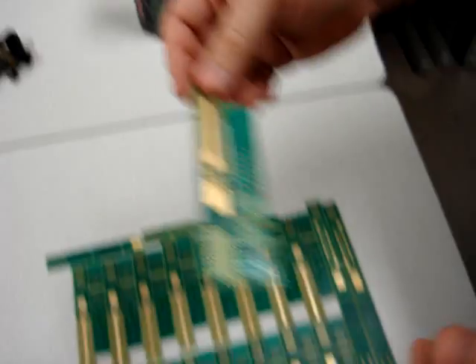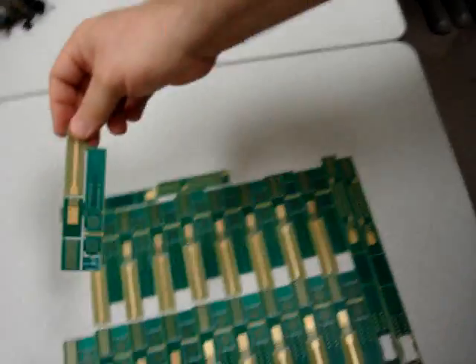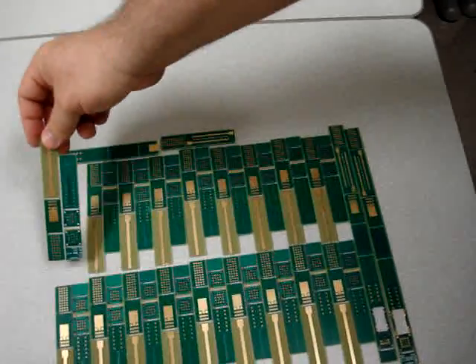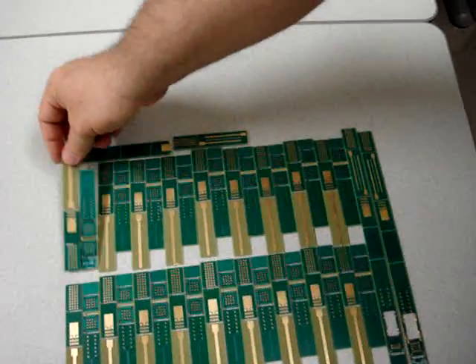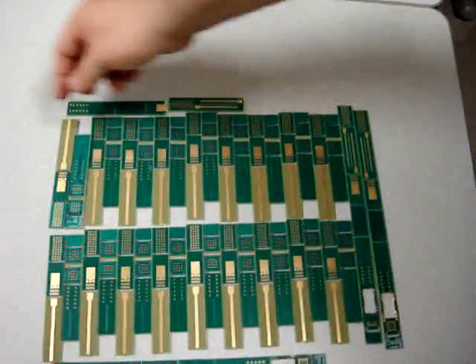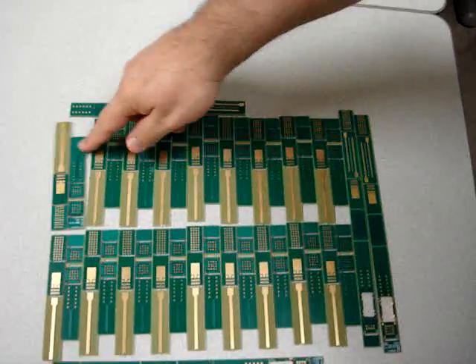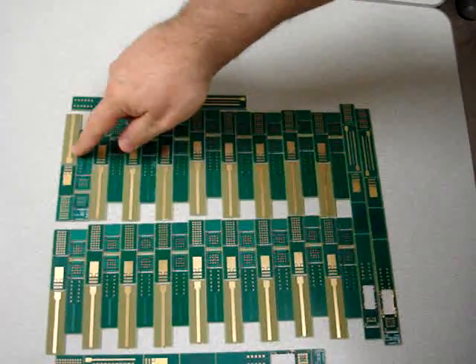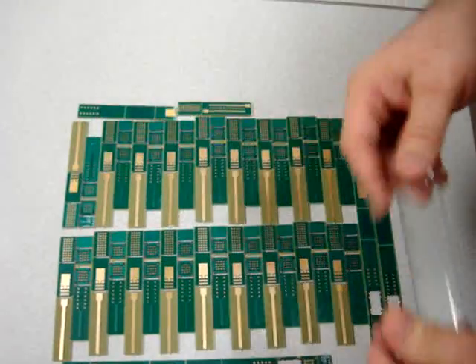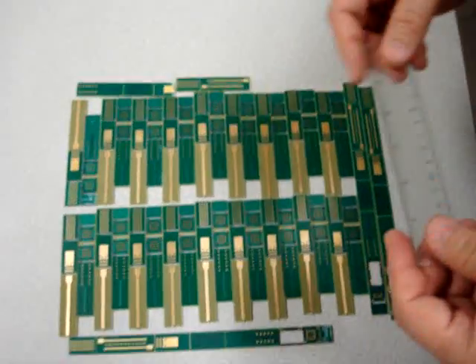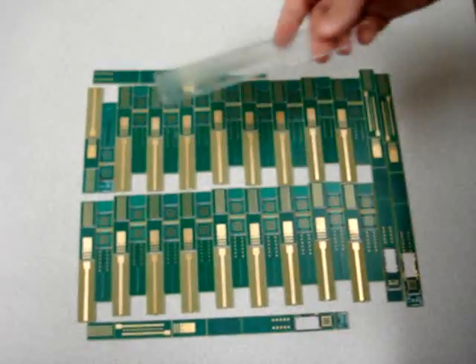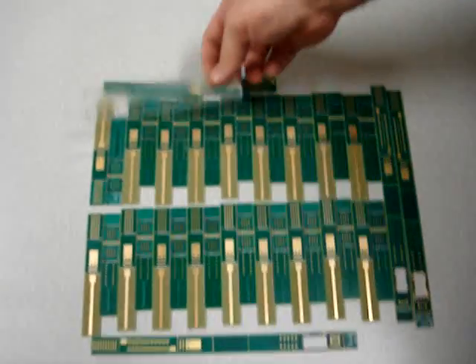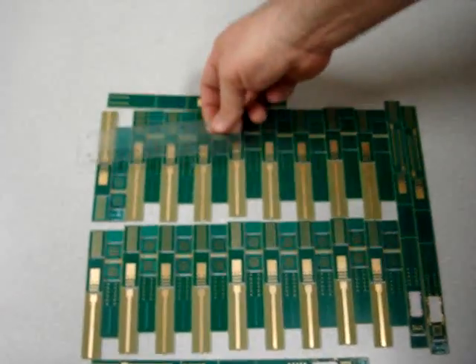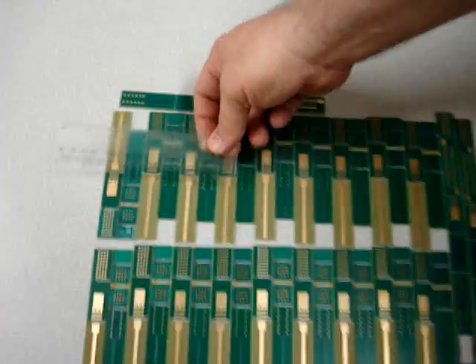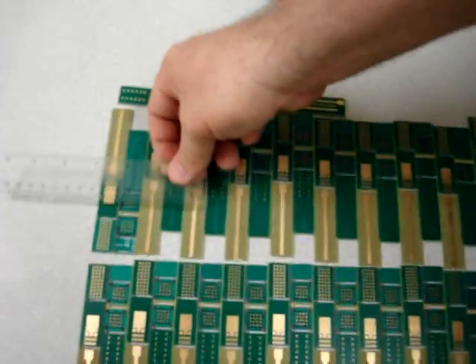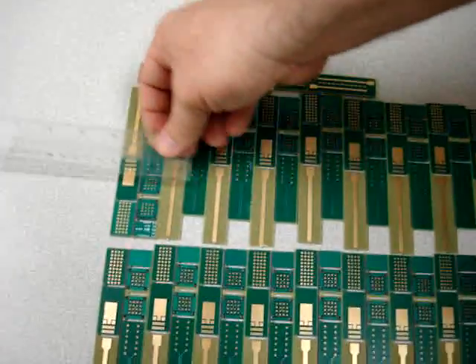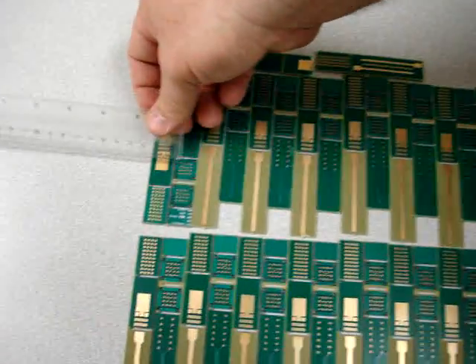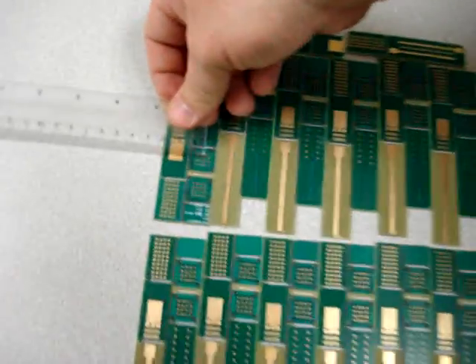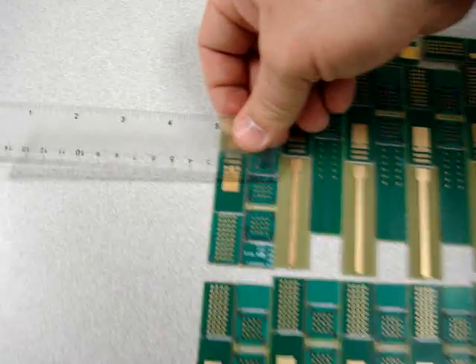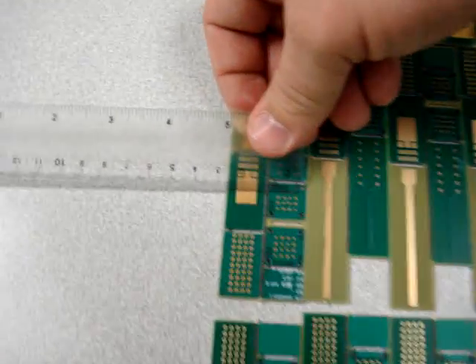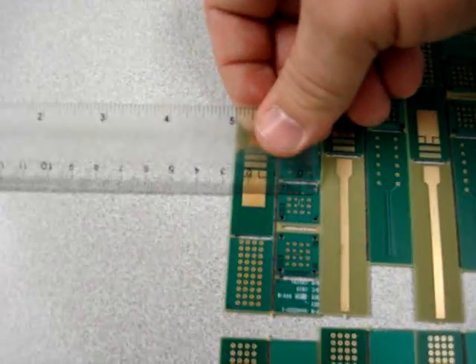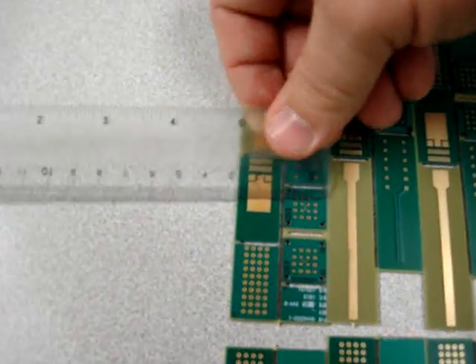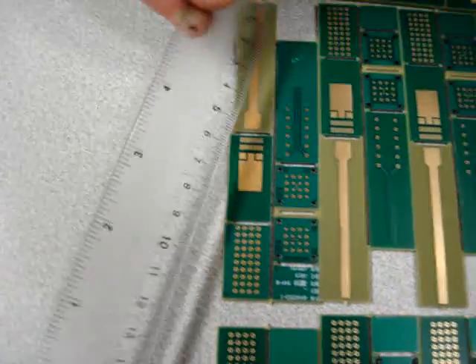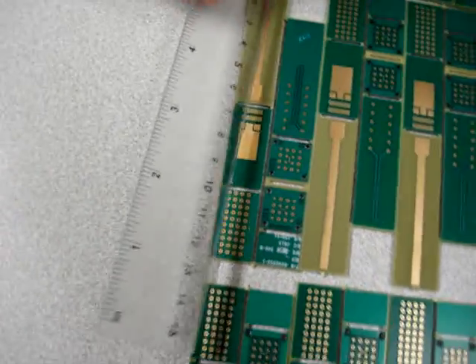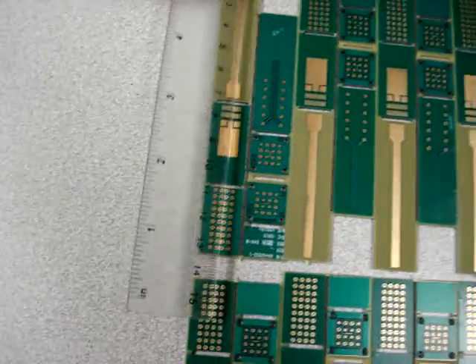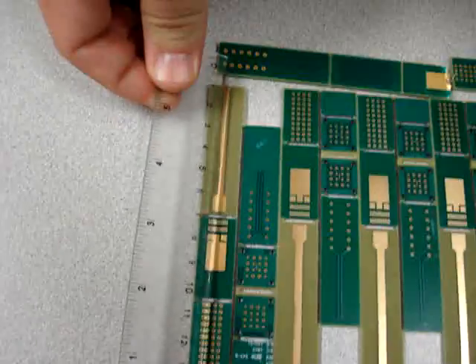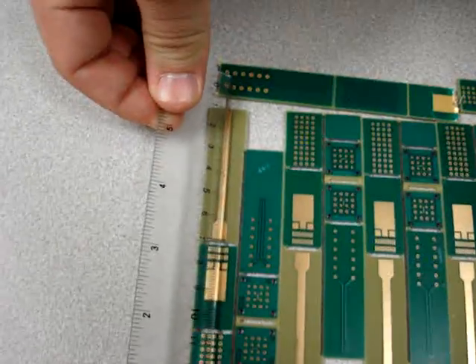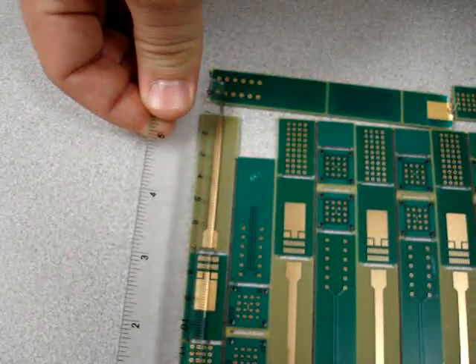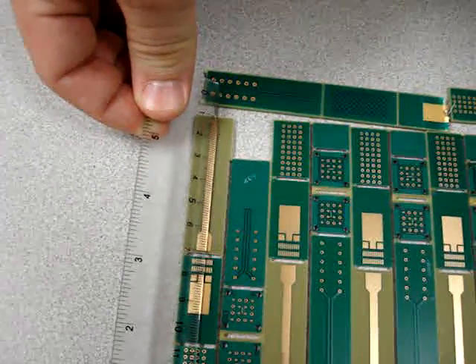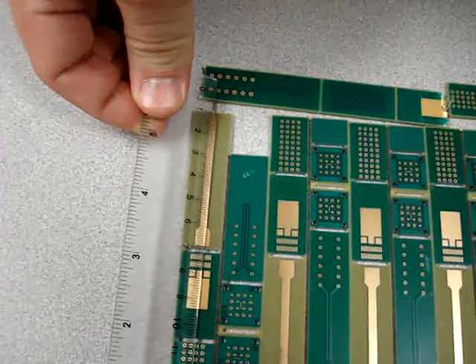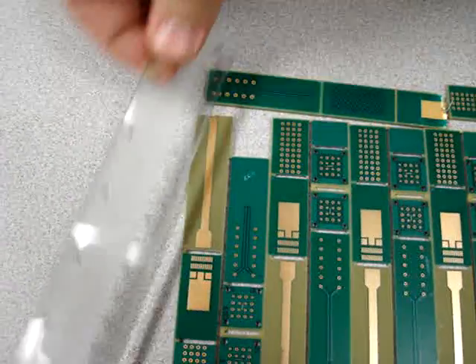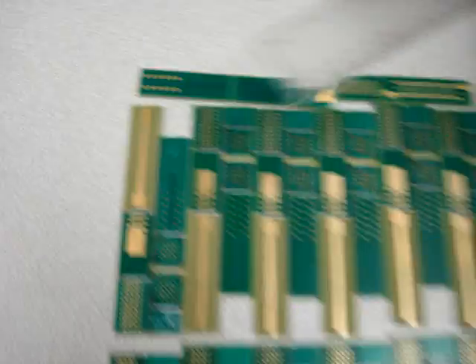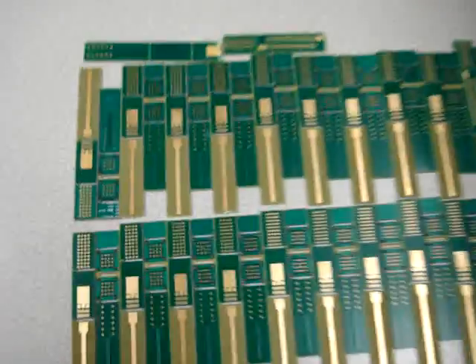If you look at the entire lot, you're going to see gold all over the place. There's about a millimeter in width and you've got about a six inch run here of gold. There's a lot of gold.